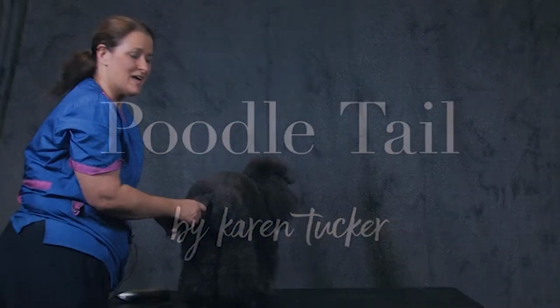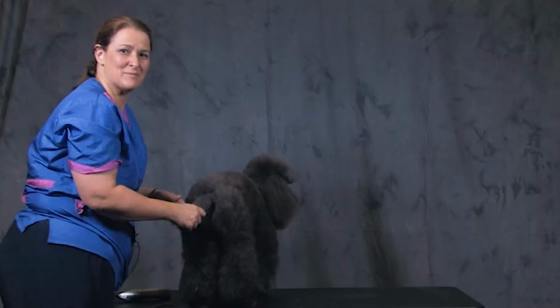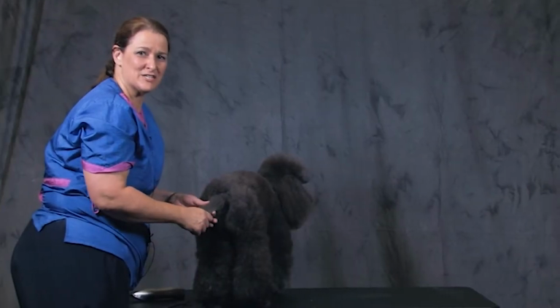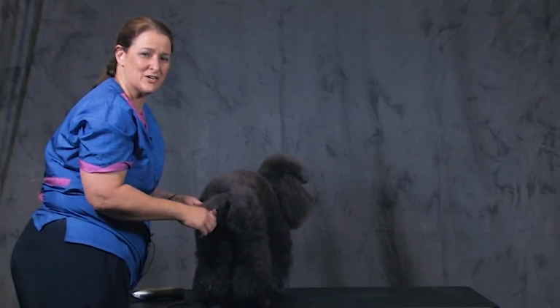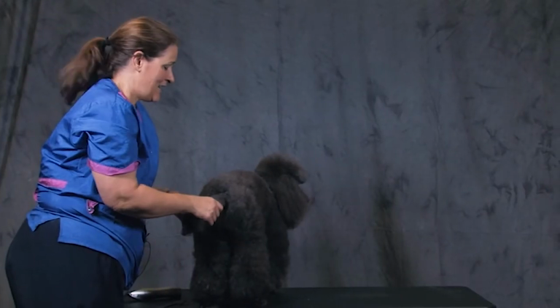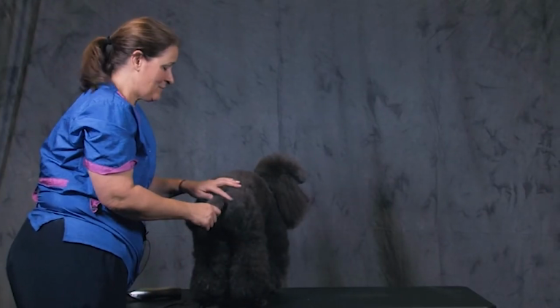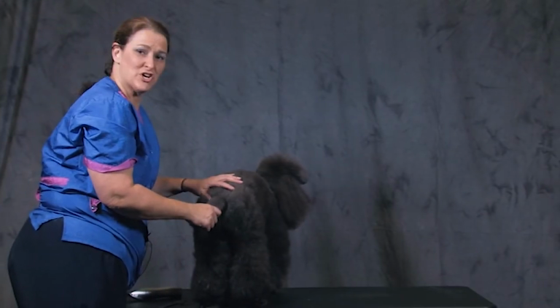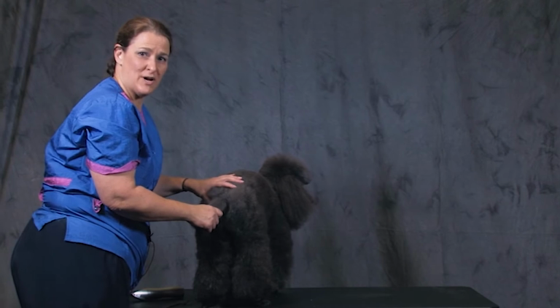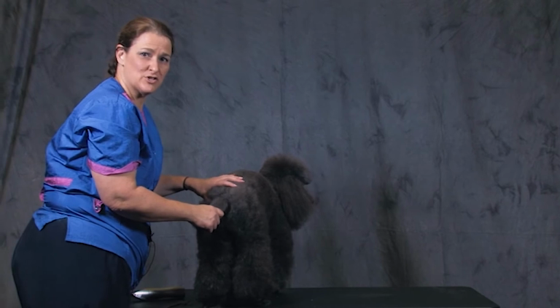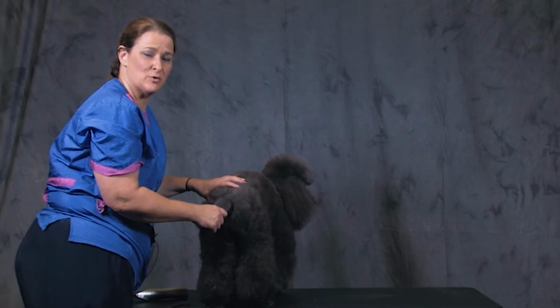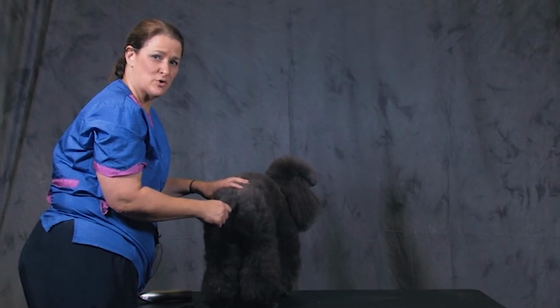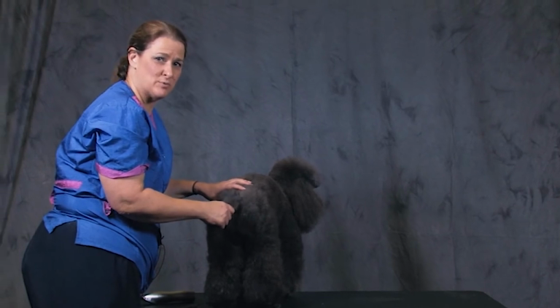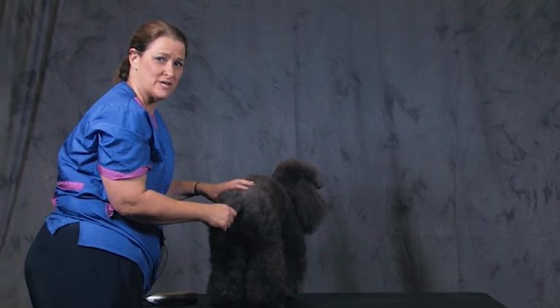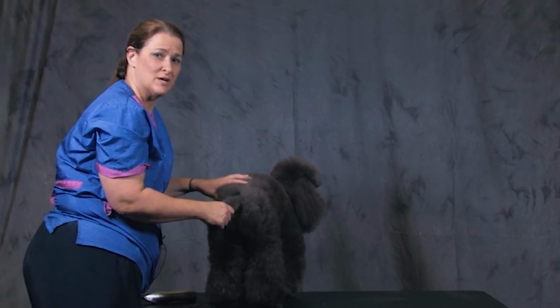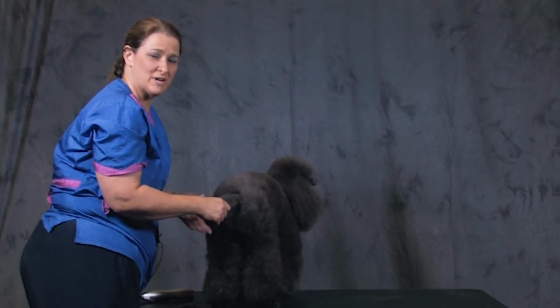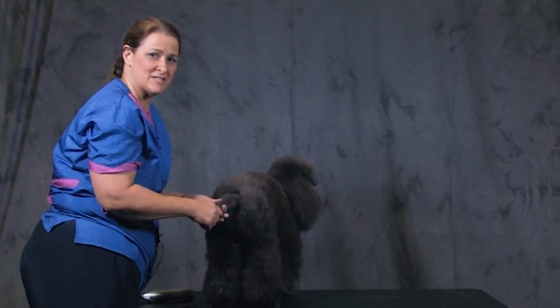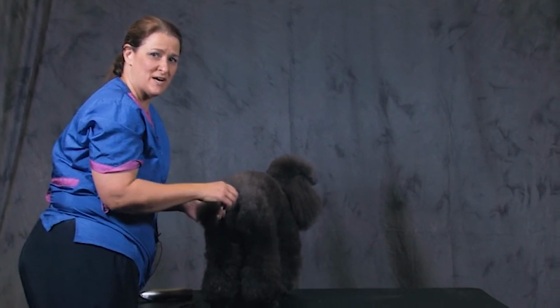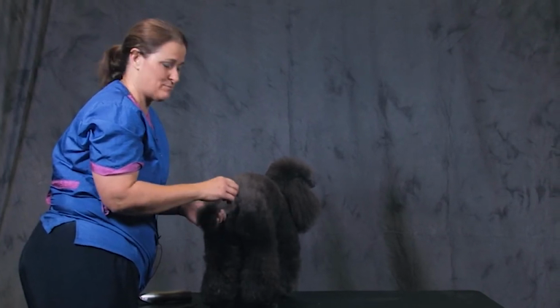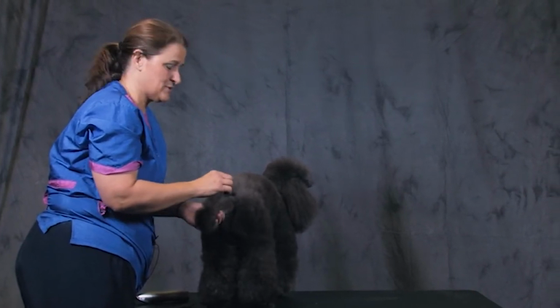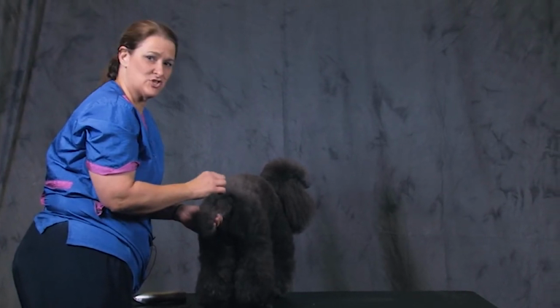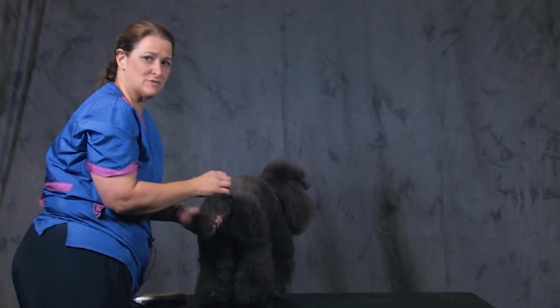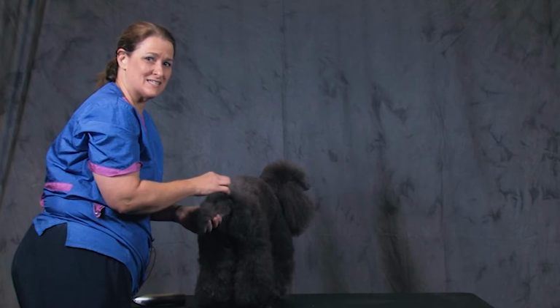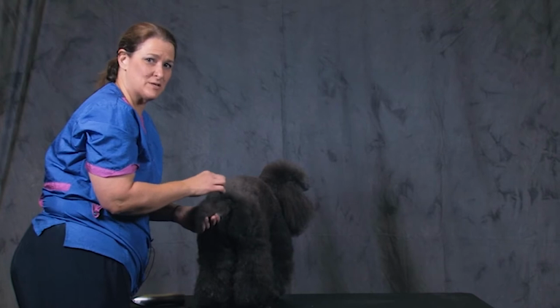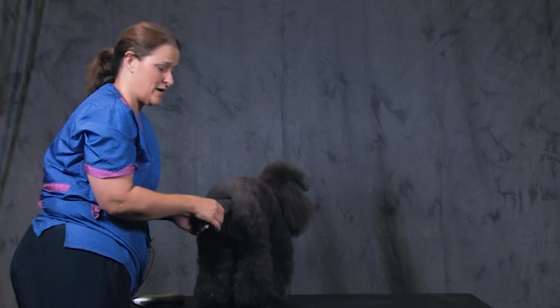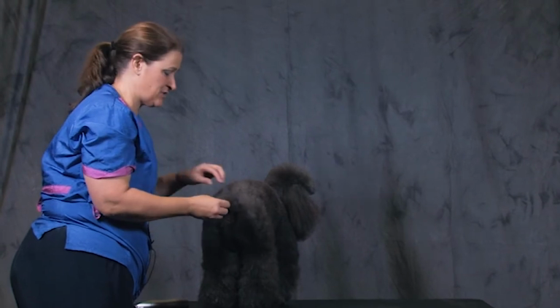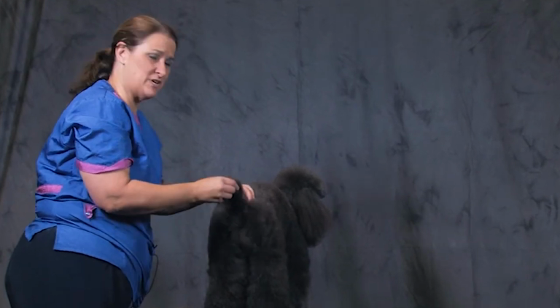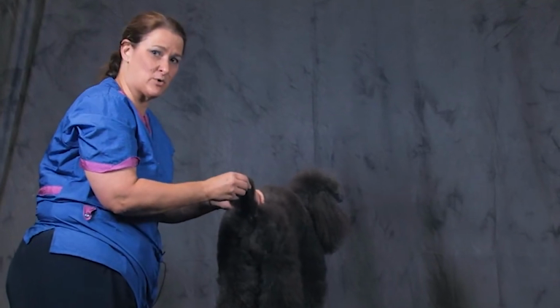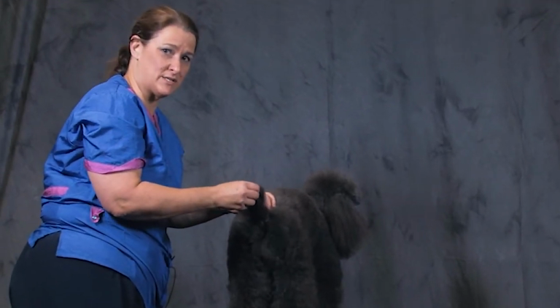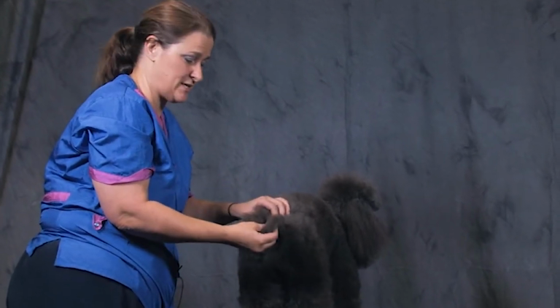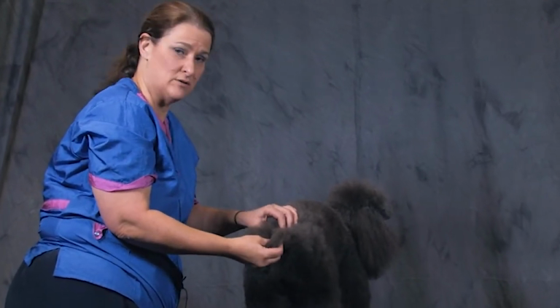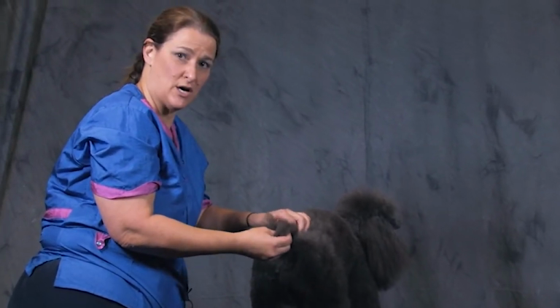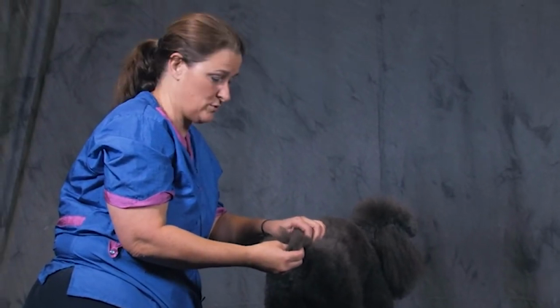Hi, I'm Karen Tucker, and I'm going to show you how to do a correct poodle tail. One of the things I find is that people tend to take the tails up too high, especially when you have a correctly docked tail on a poodle.